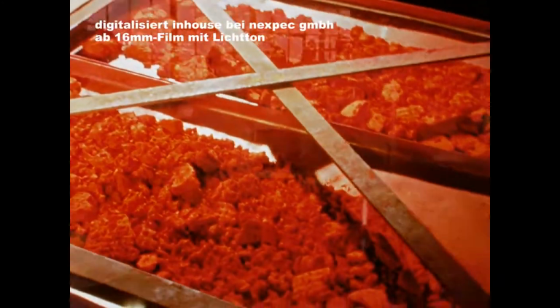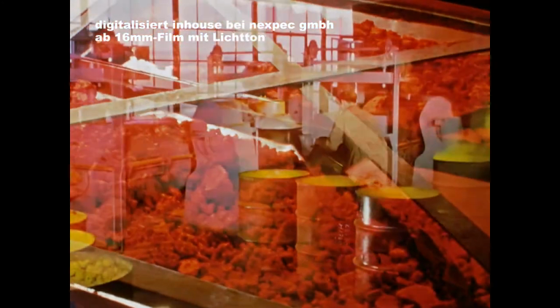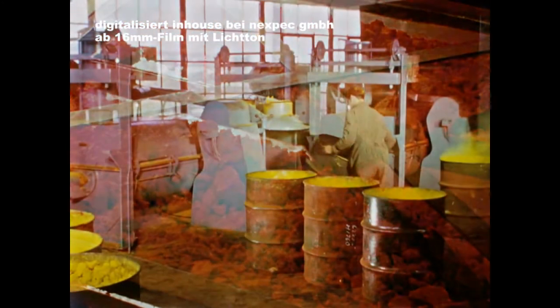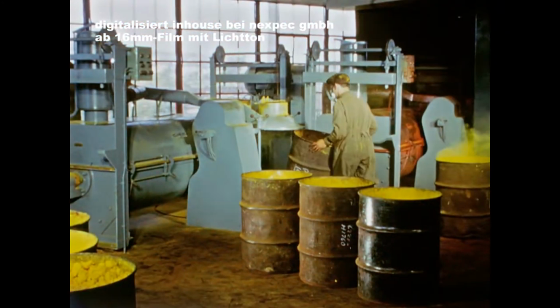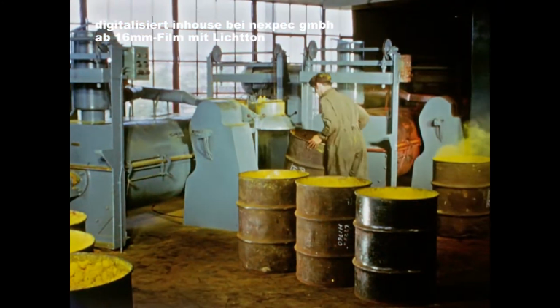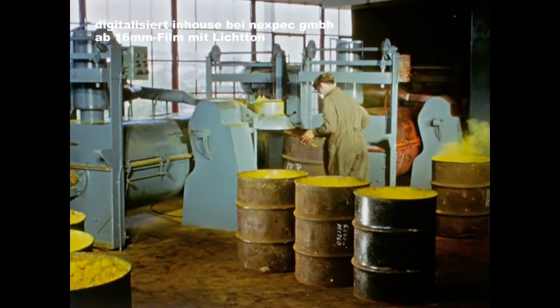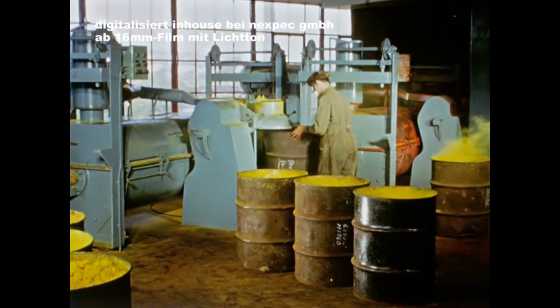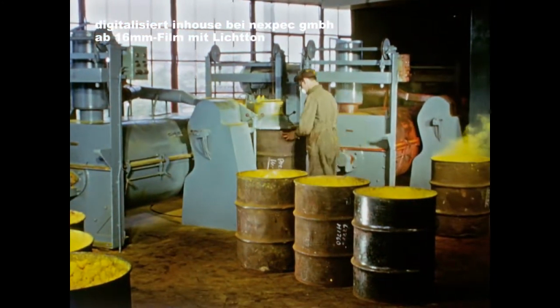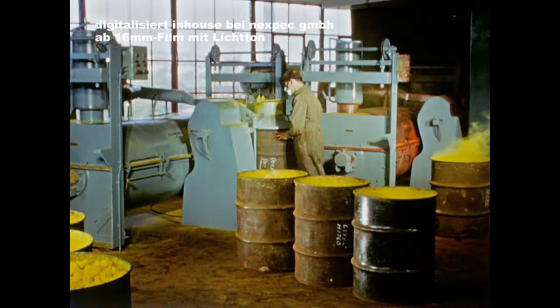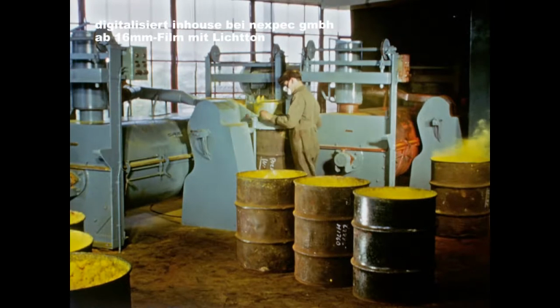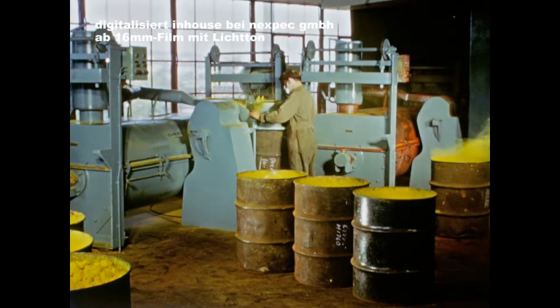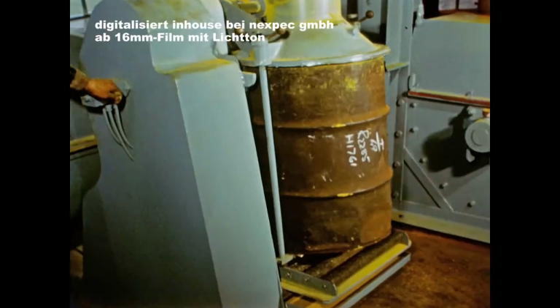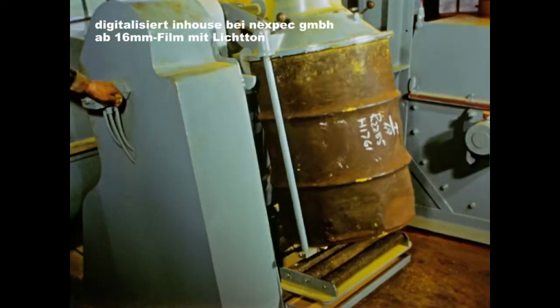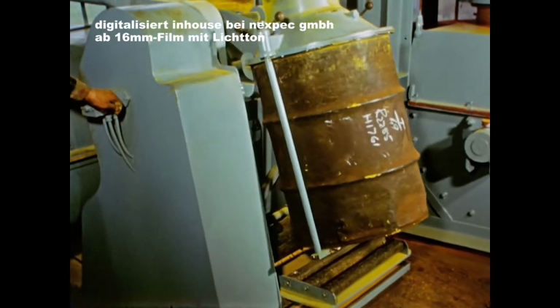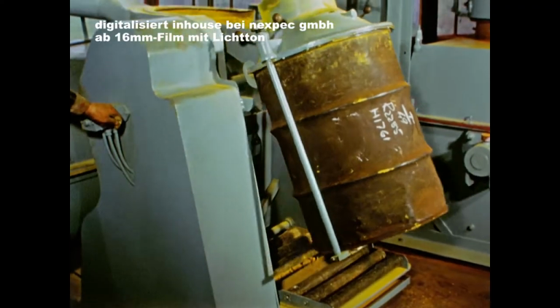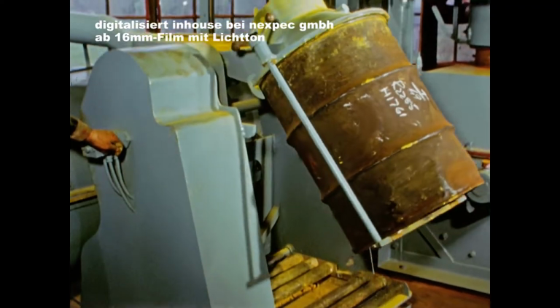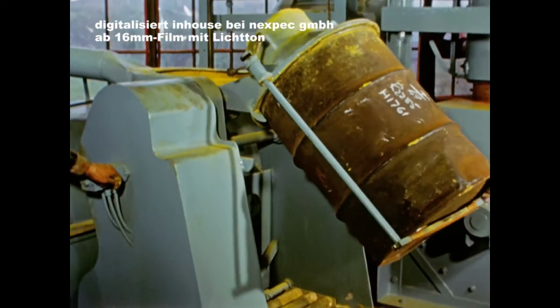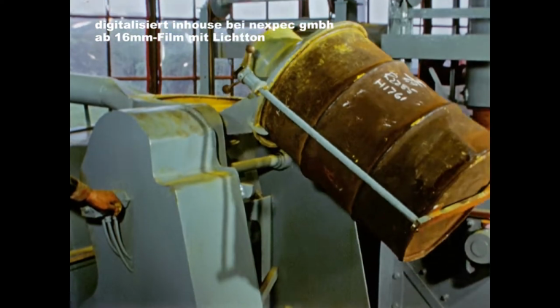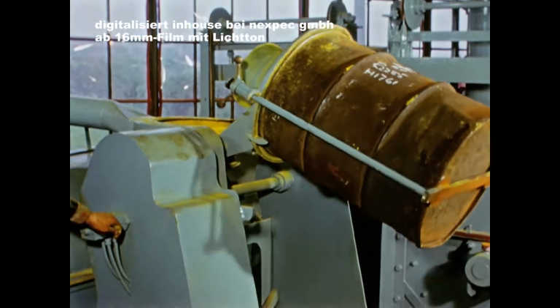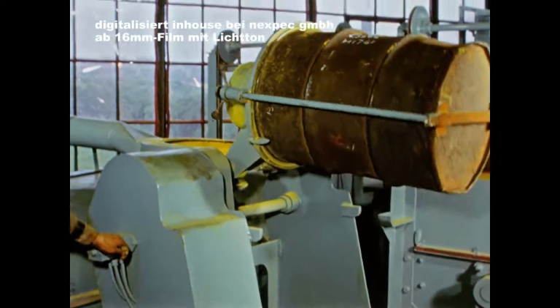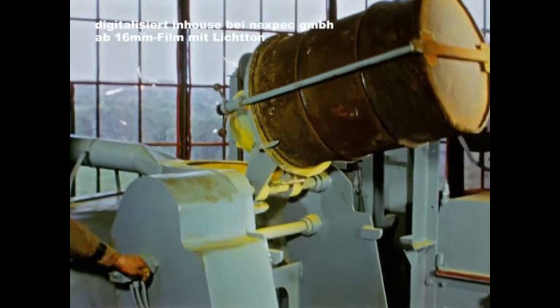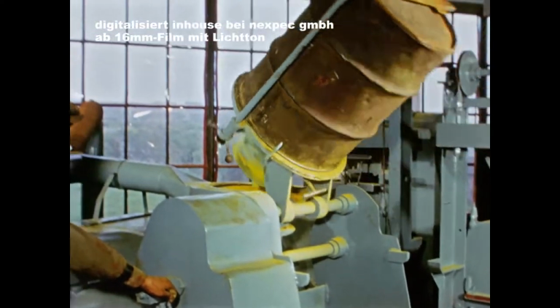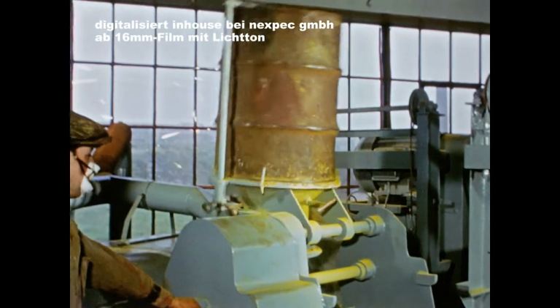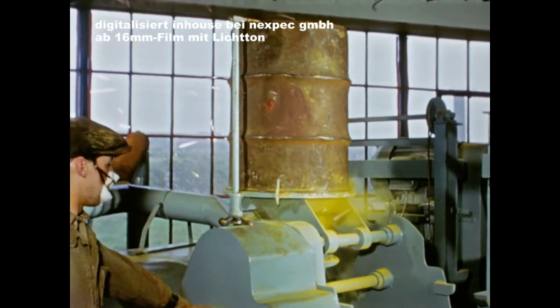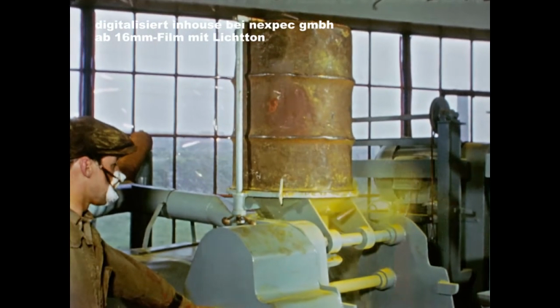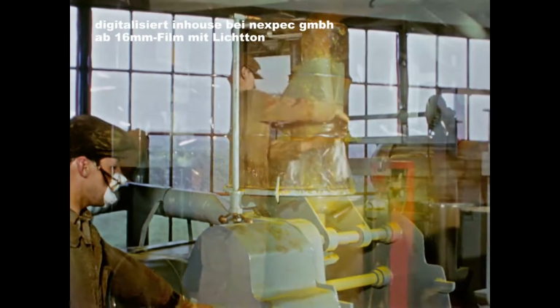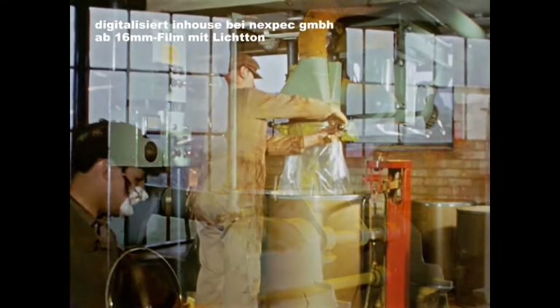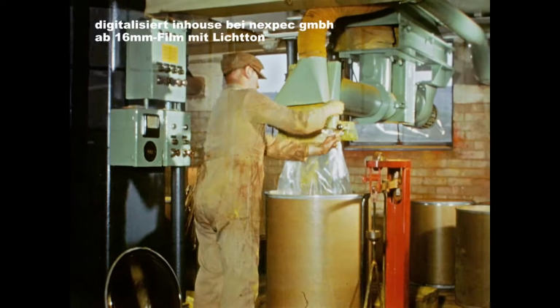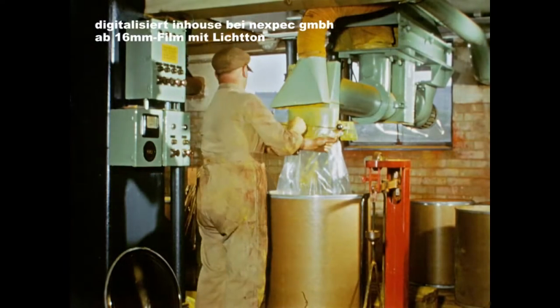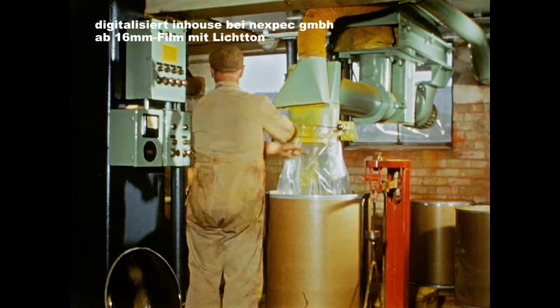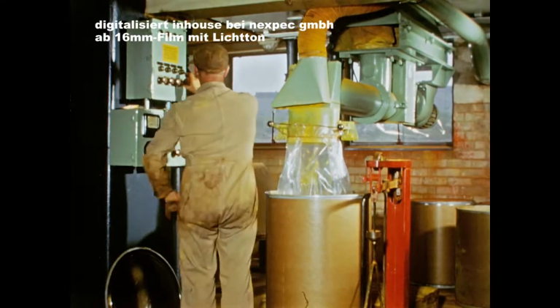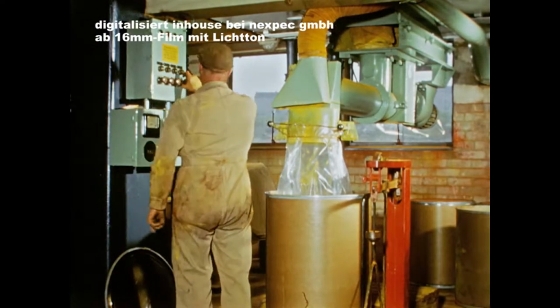The dry lumps are transferred to the mill for grinding into fine powder. The powder is filled into drums.